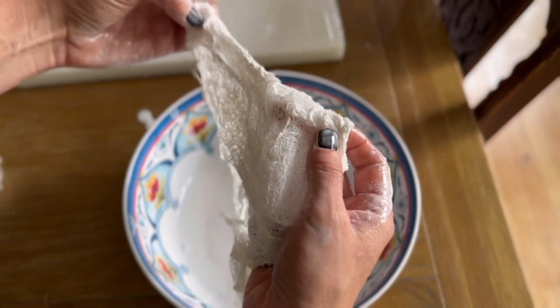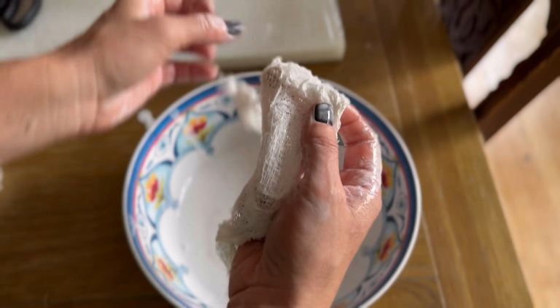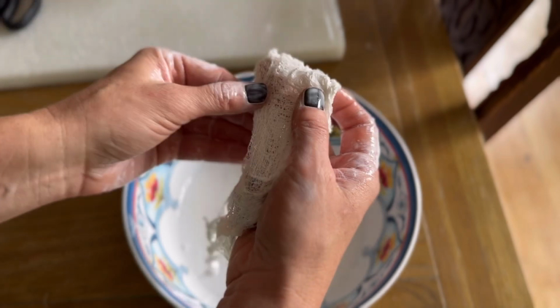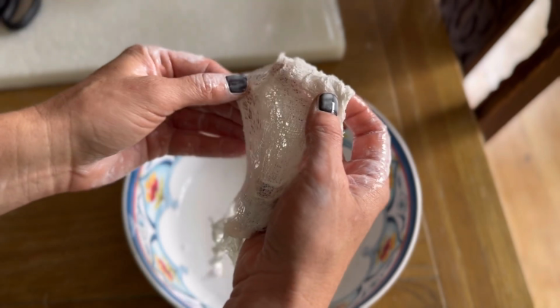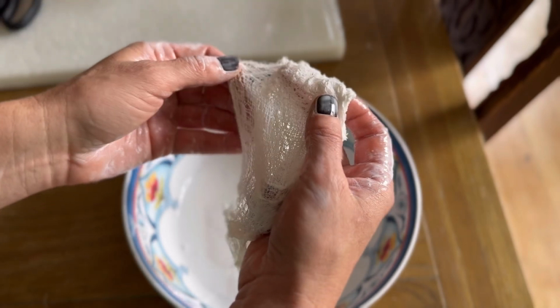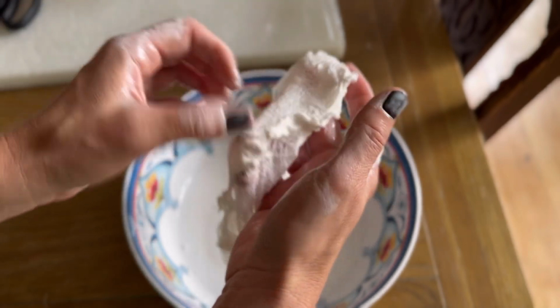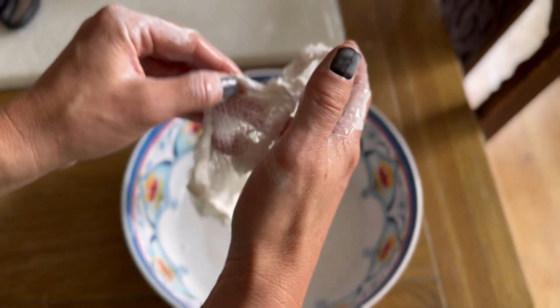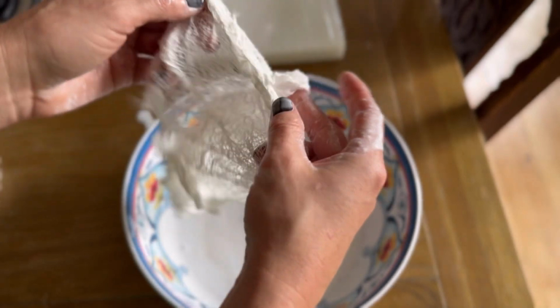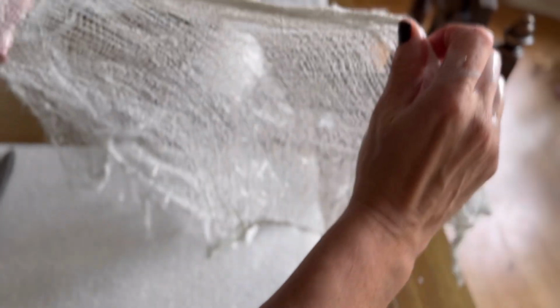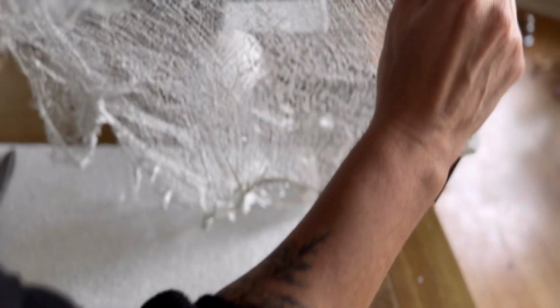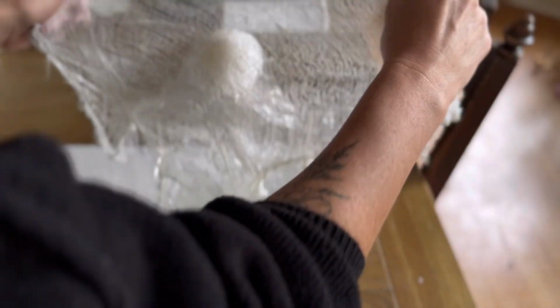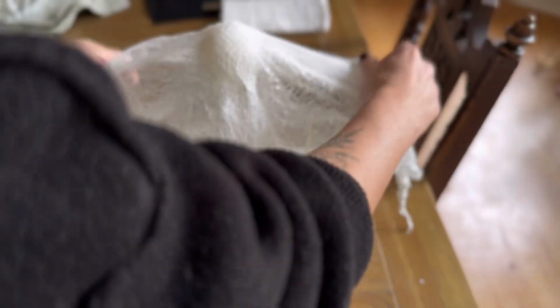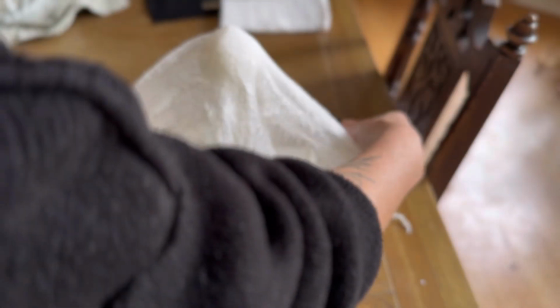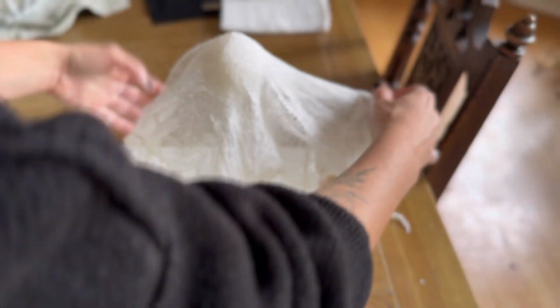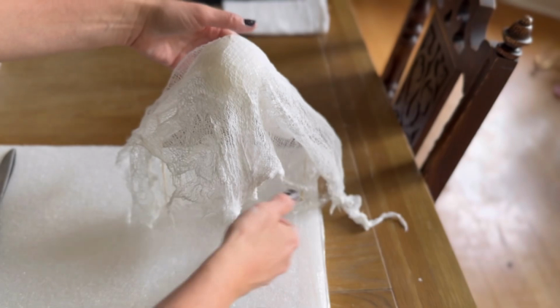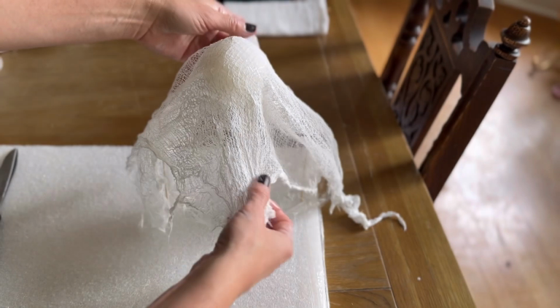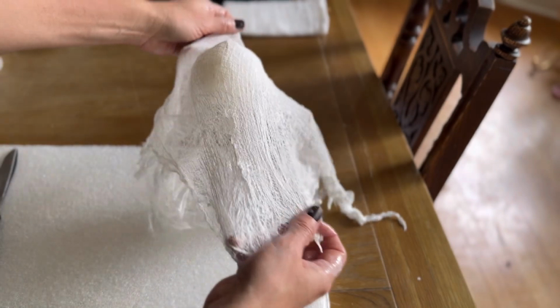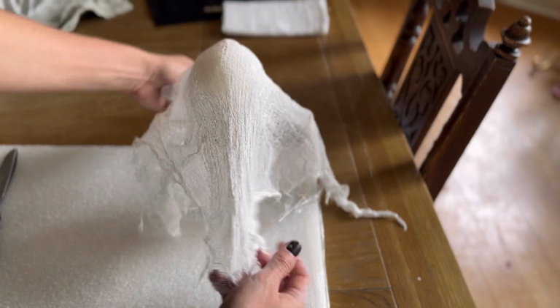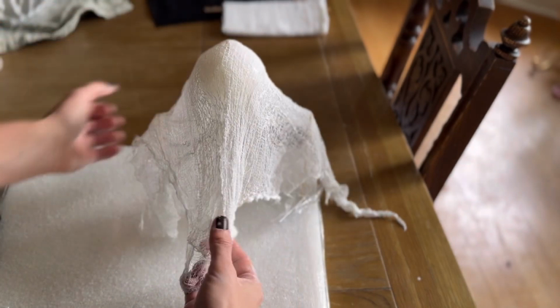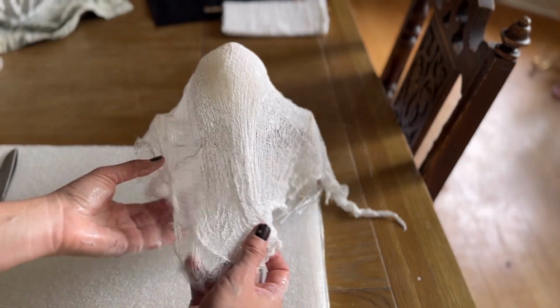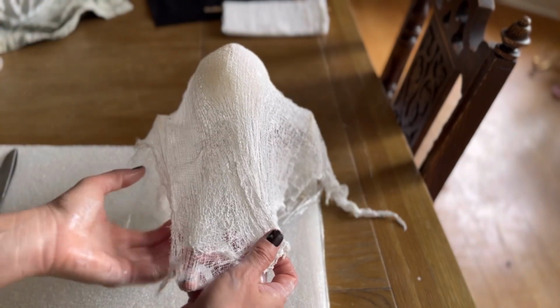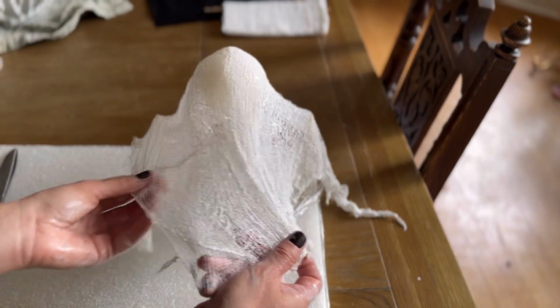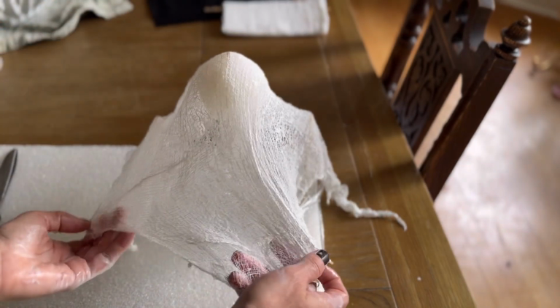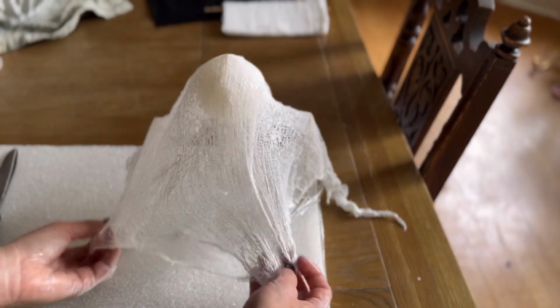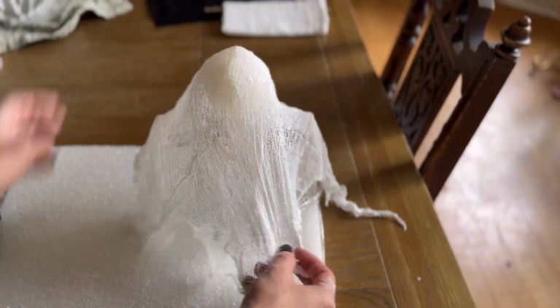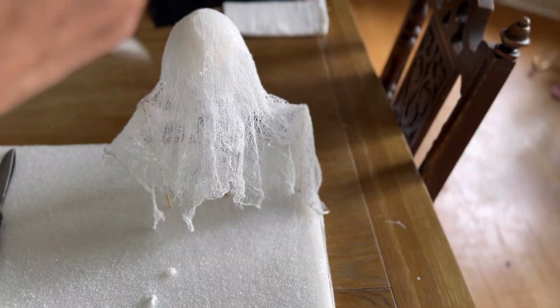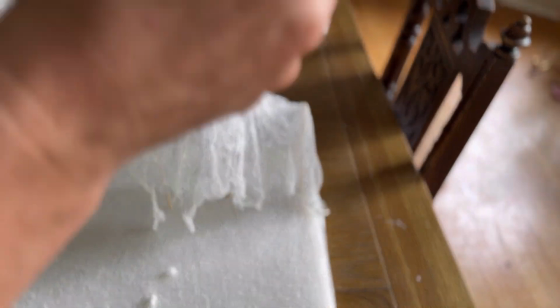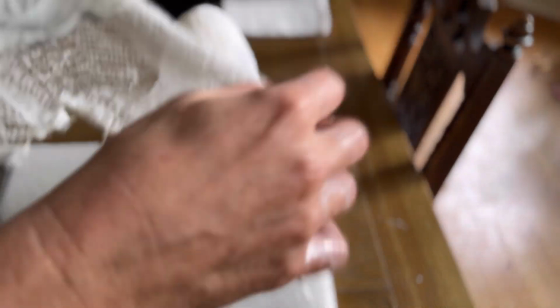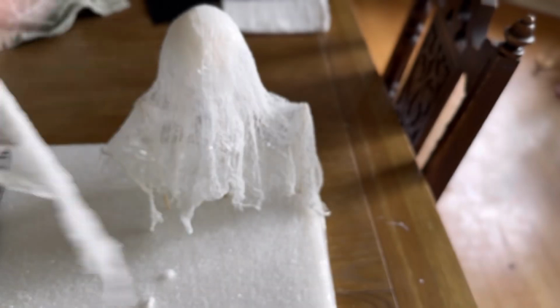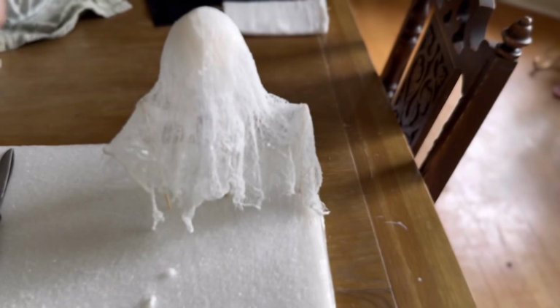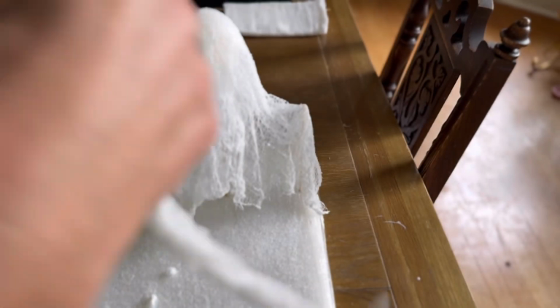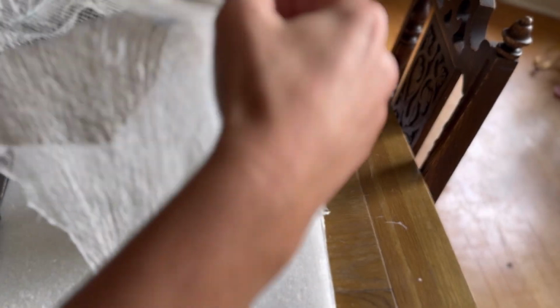I do about three to four layers of cheesecloth on my ghost, but you can experiment with this and do as many or as few layers as you want, just depending on the look that you want for your ghost.